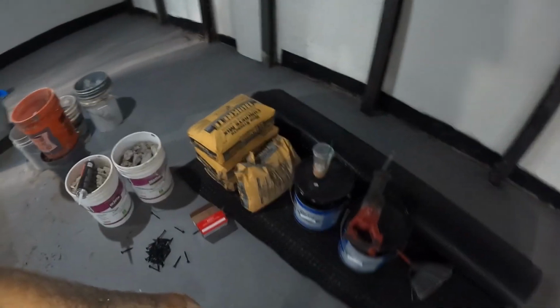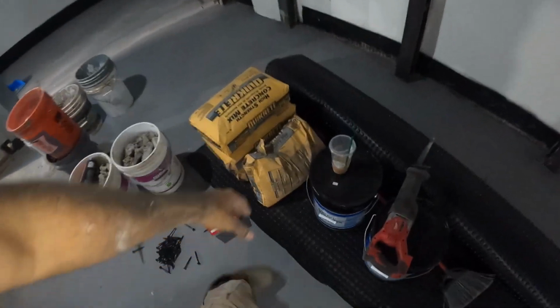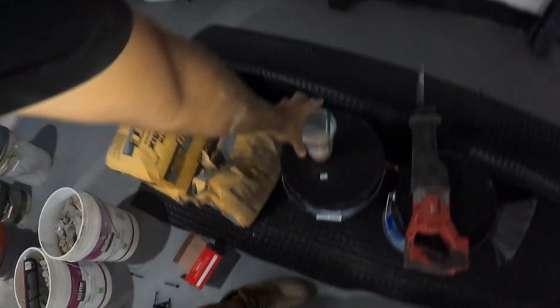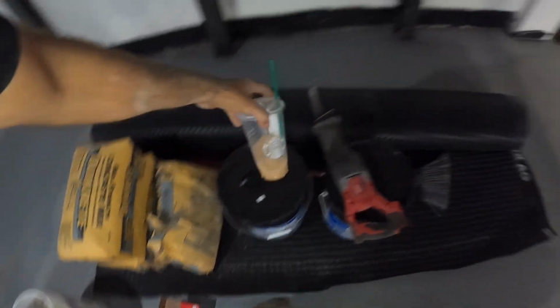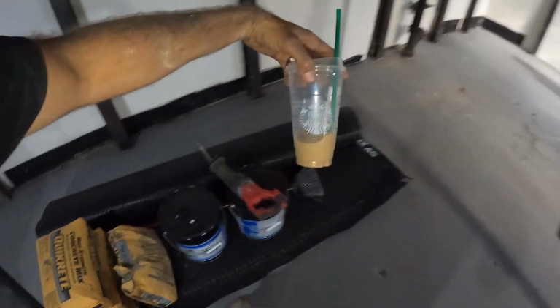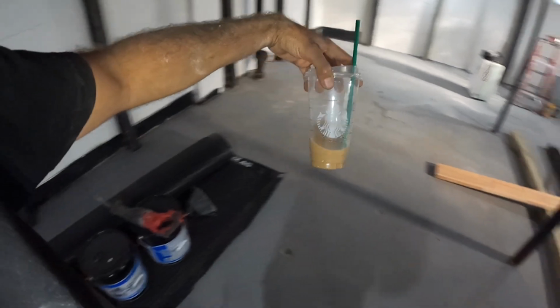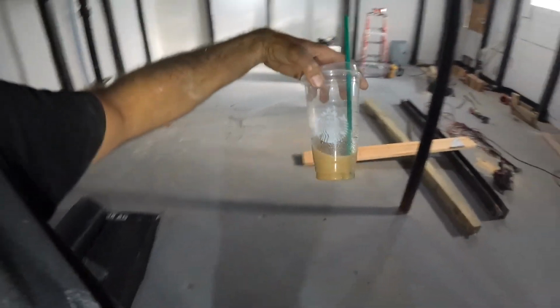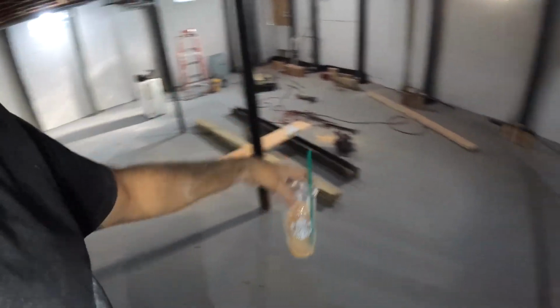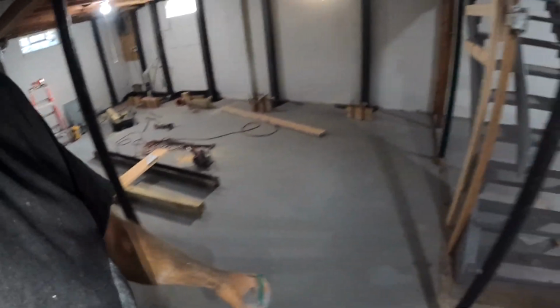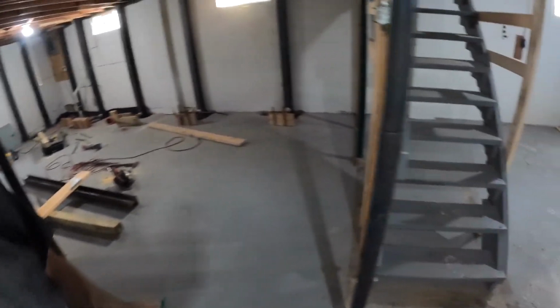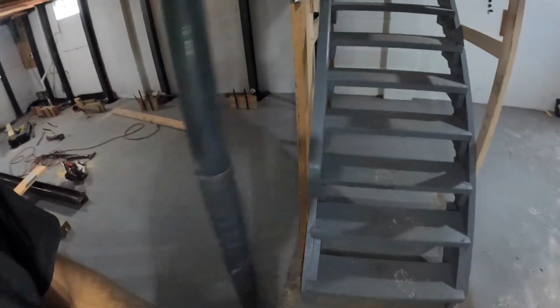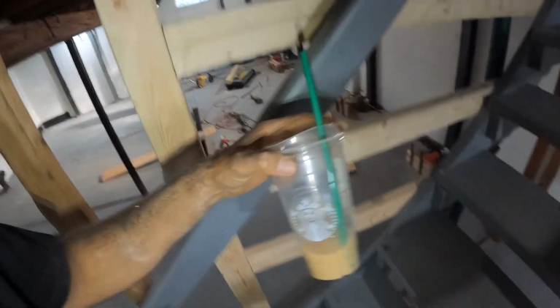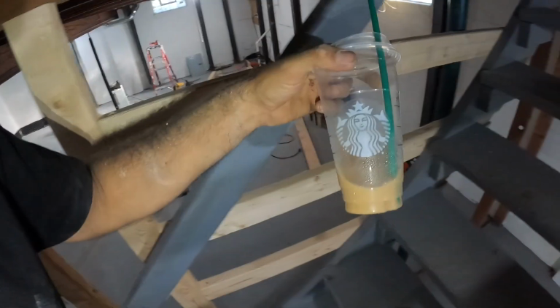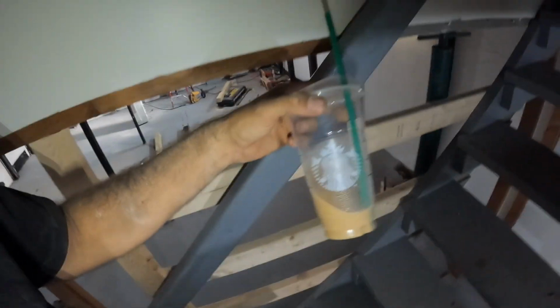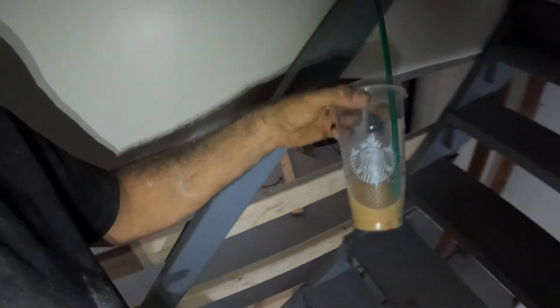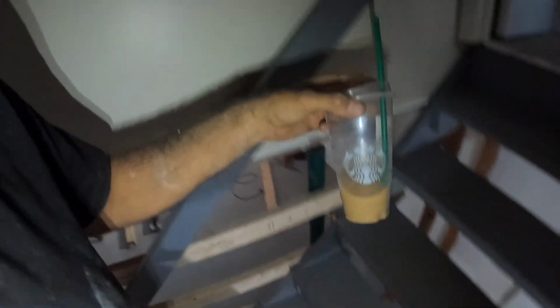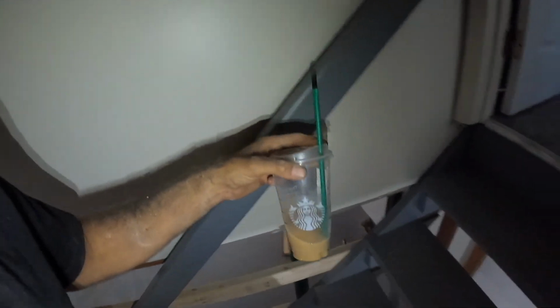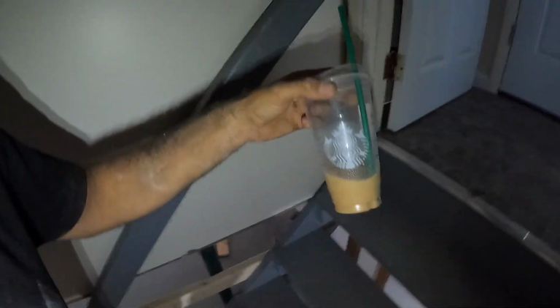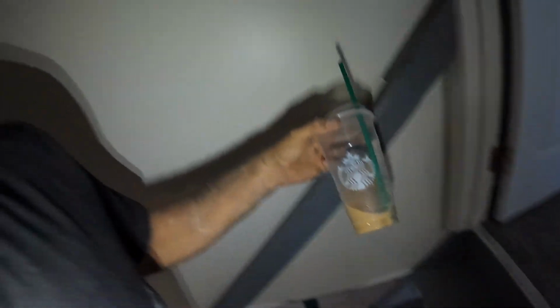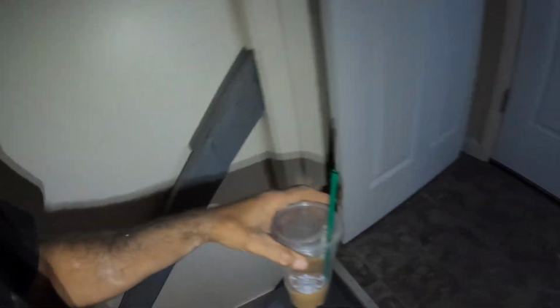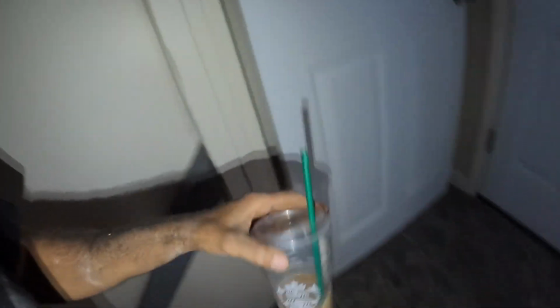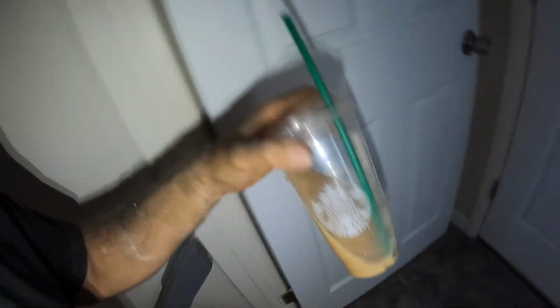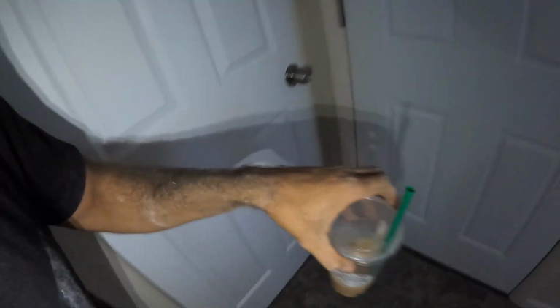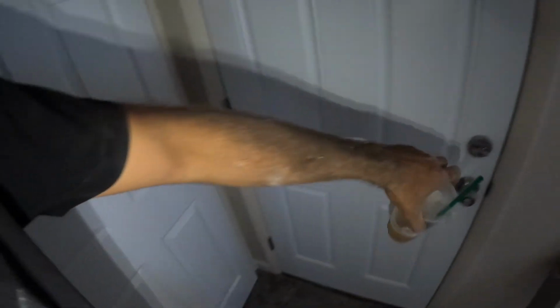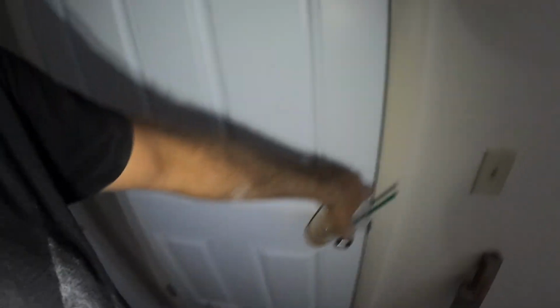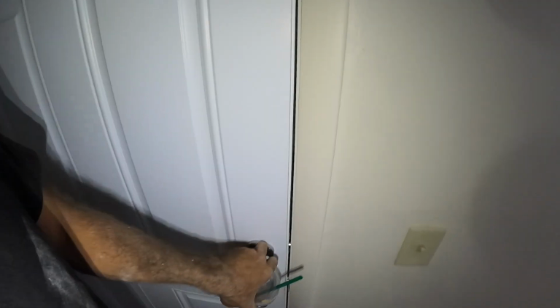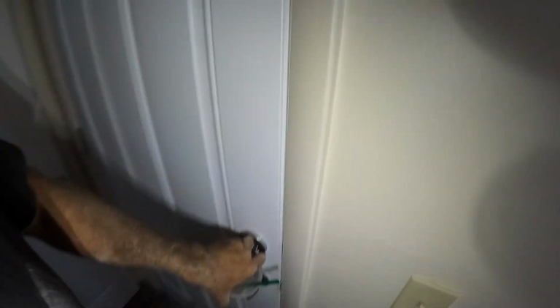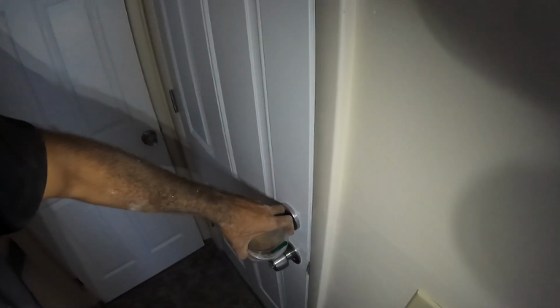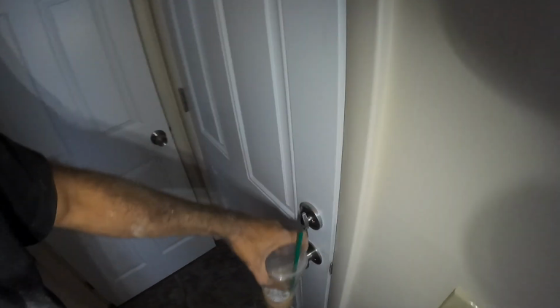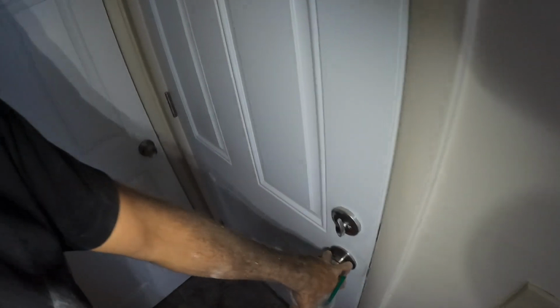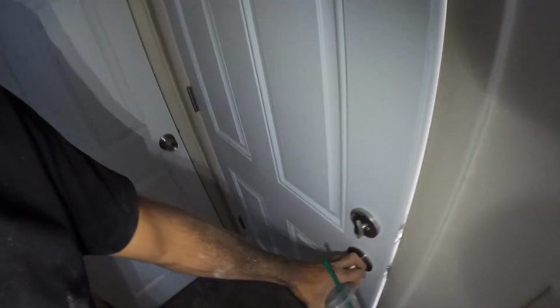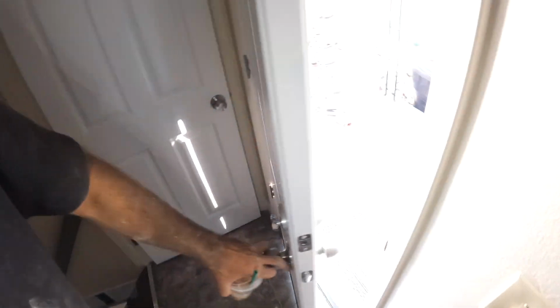My wife did buy me this coffee, which I wish she would stop doing — it doesn't make me feel very good most of the time. But she did buy me this to give me a little pep. I was really down and out on this job.